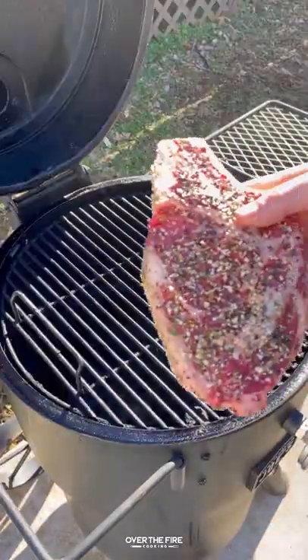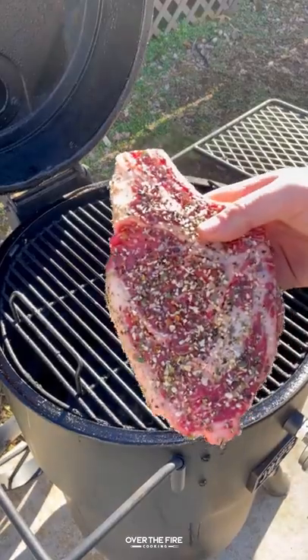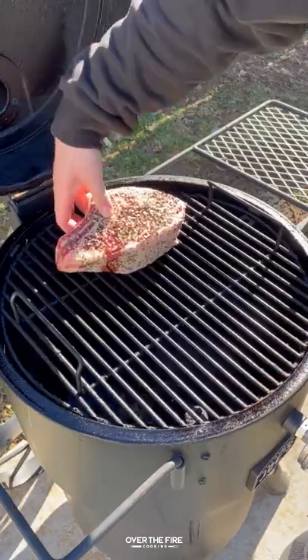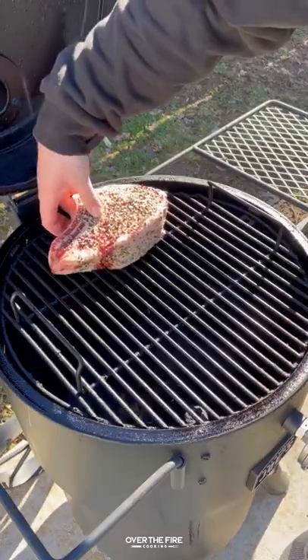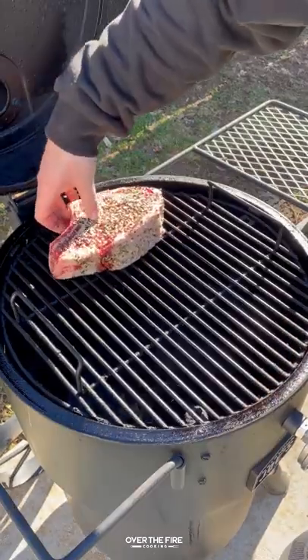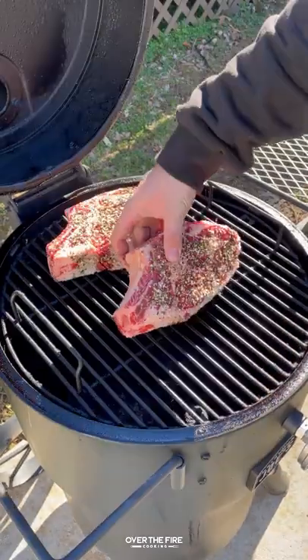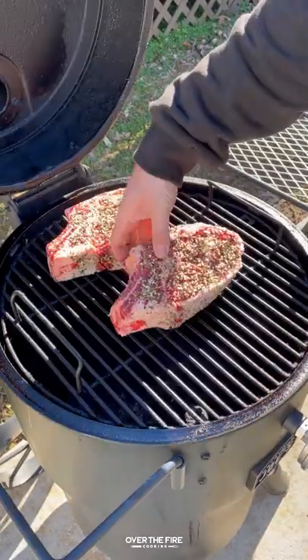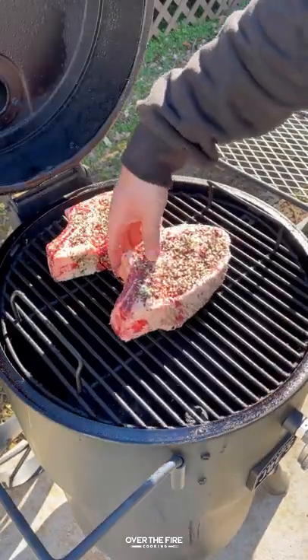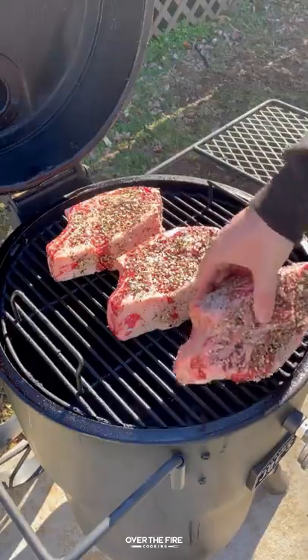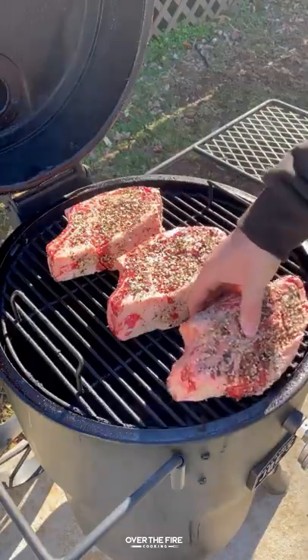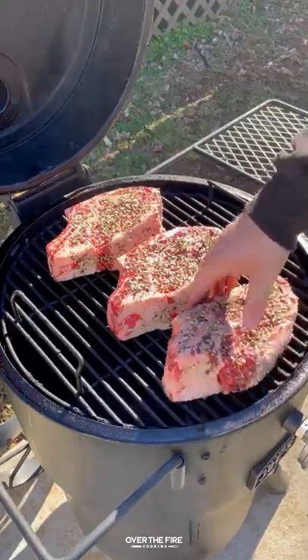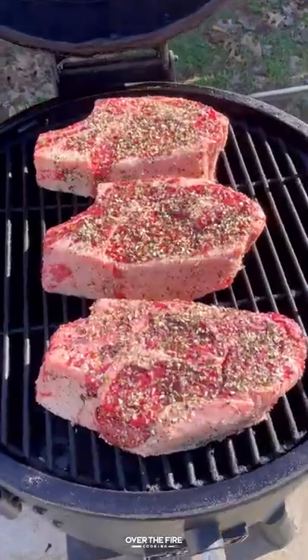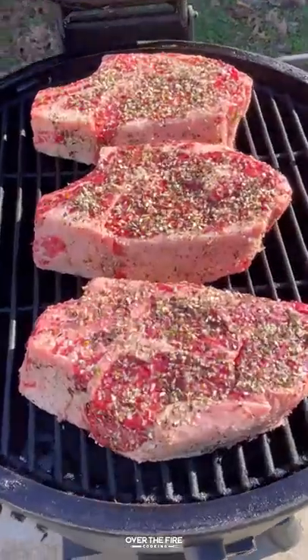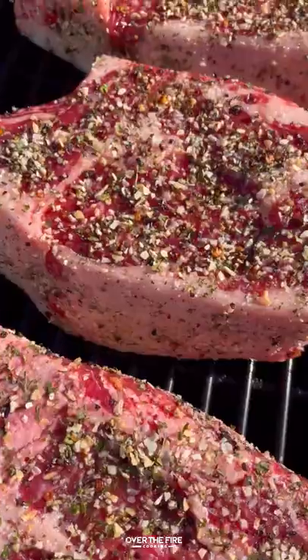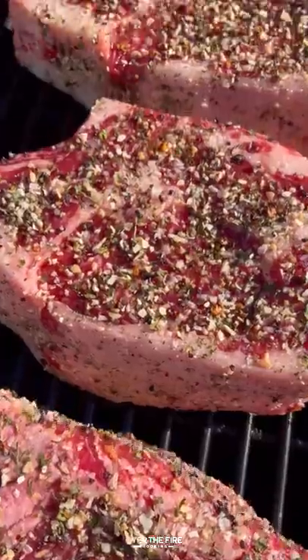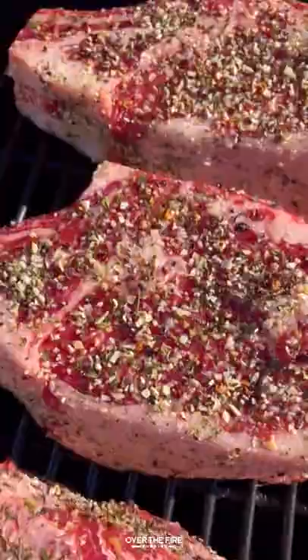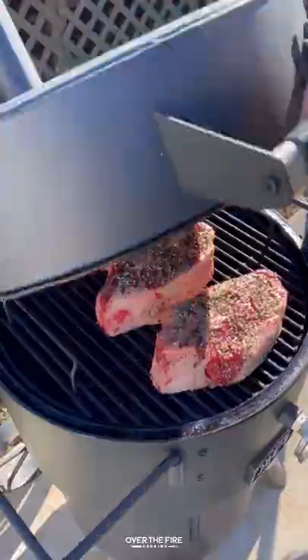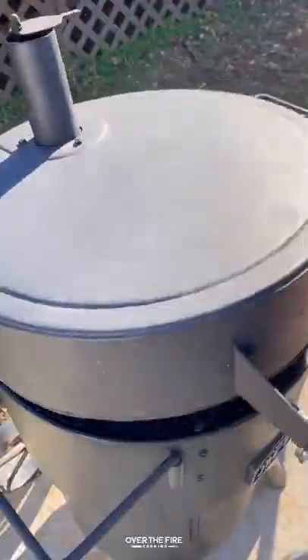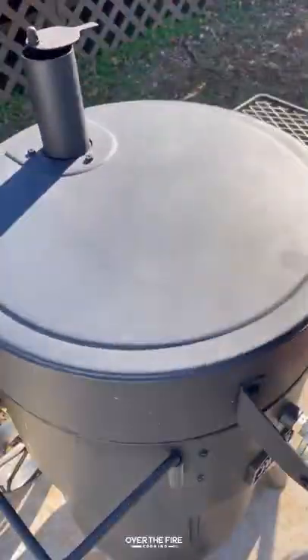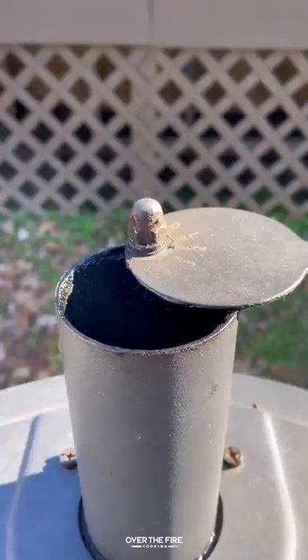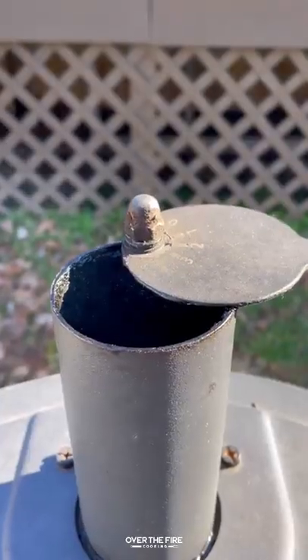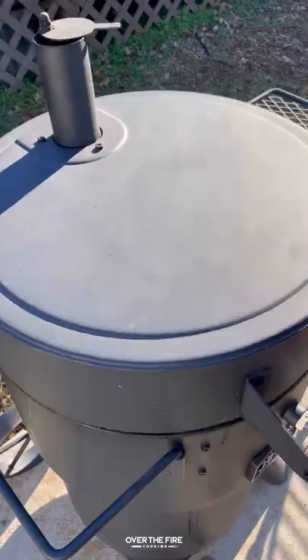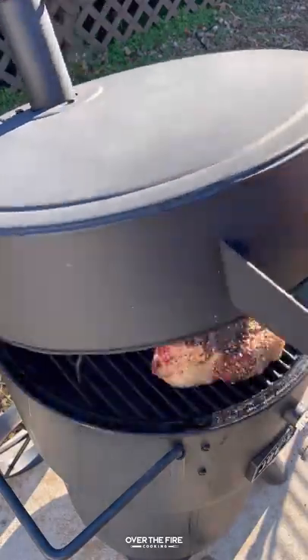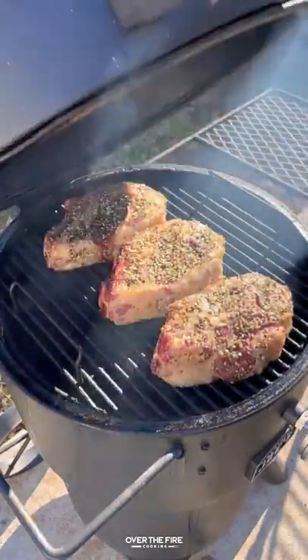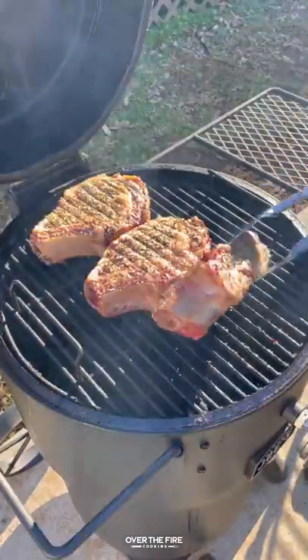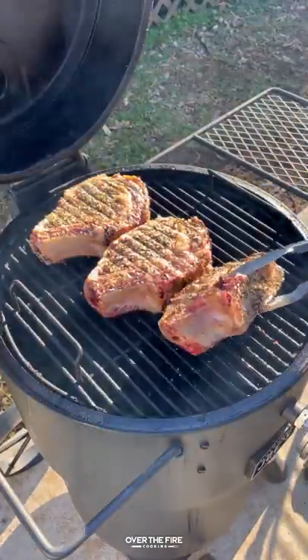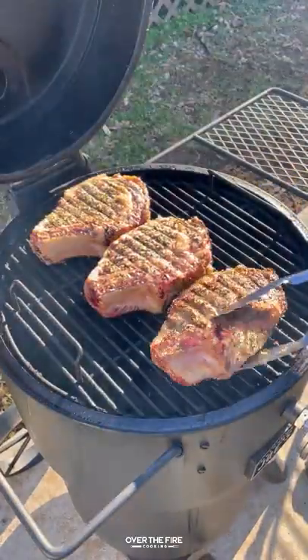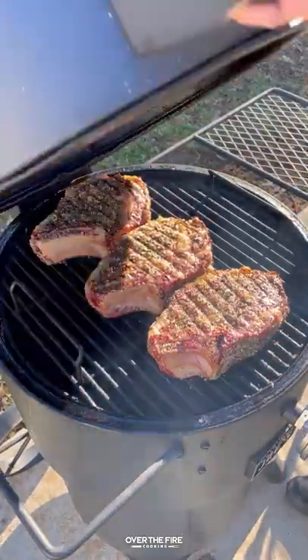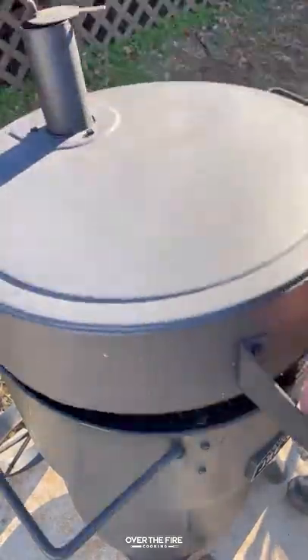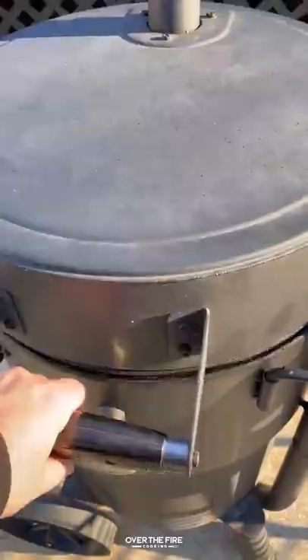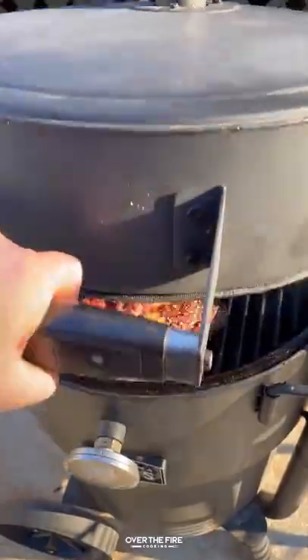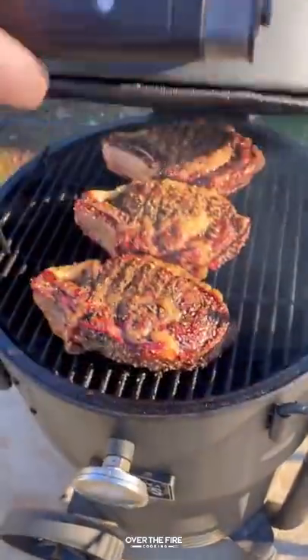I'm going to preheat my smoker to 250, cooking these guys for about an hour to an hour and 15 minutes until they hit about 120 internal, flipping them halfway through.